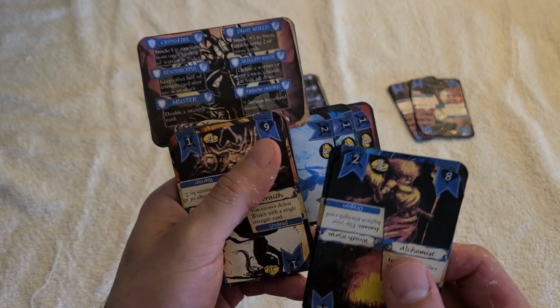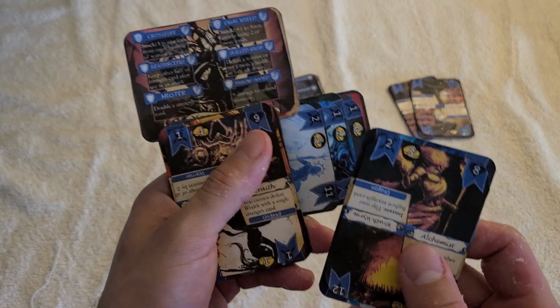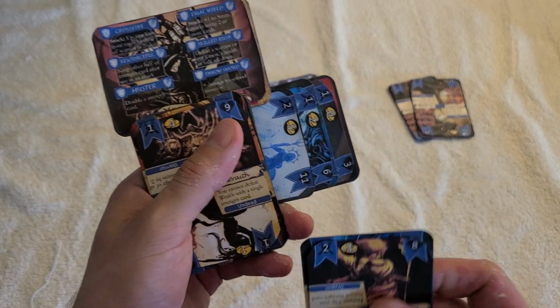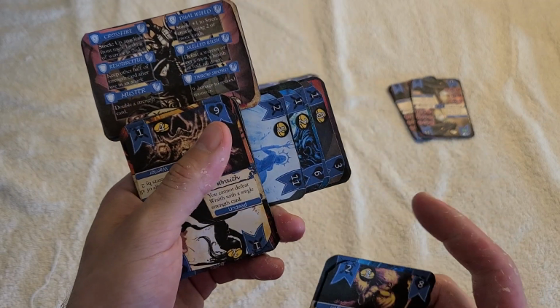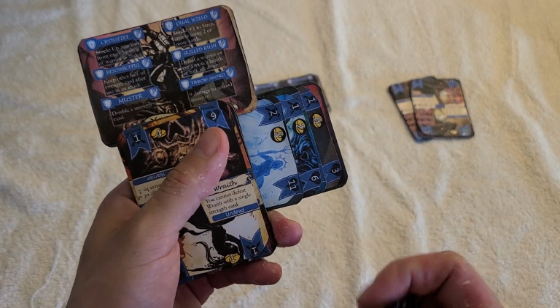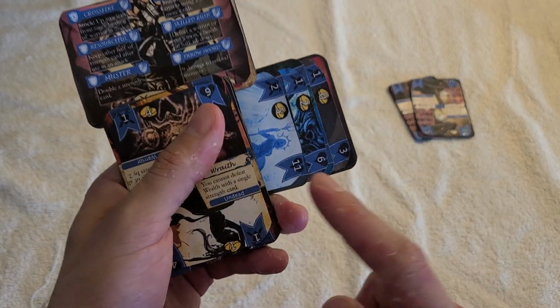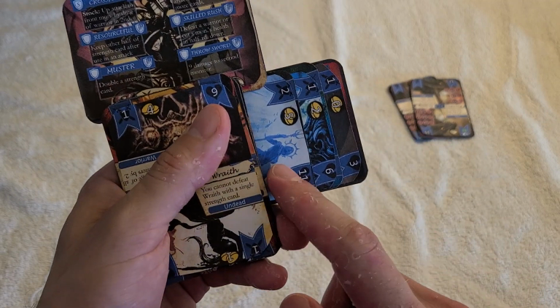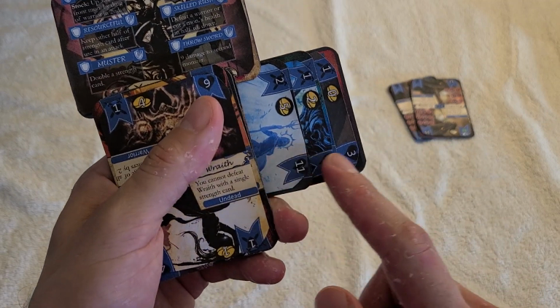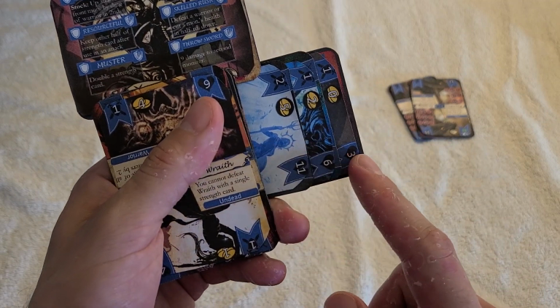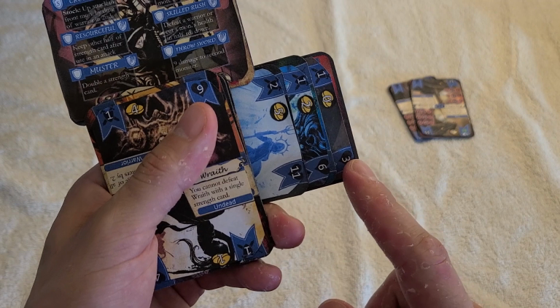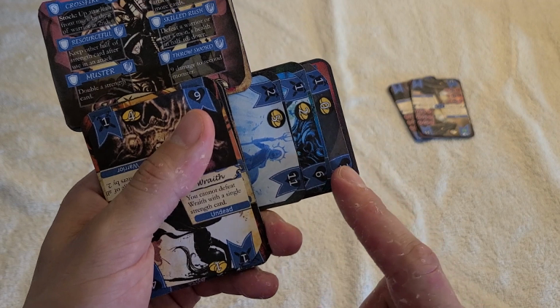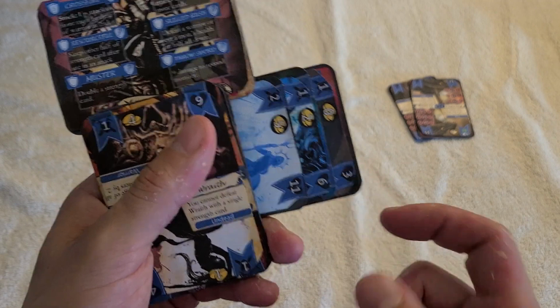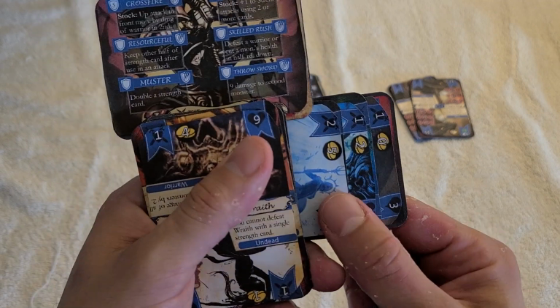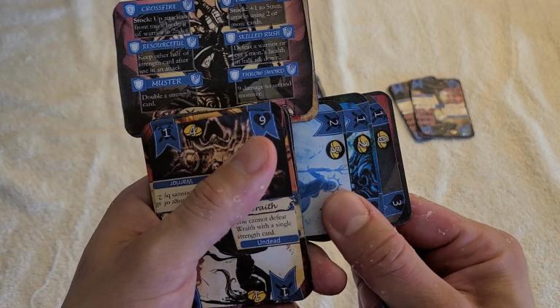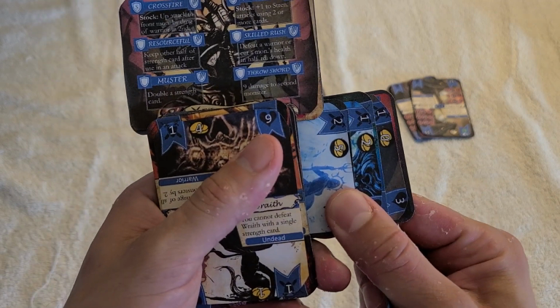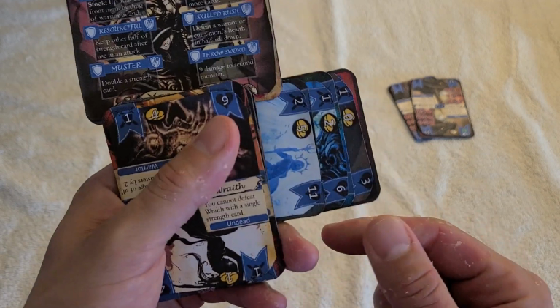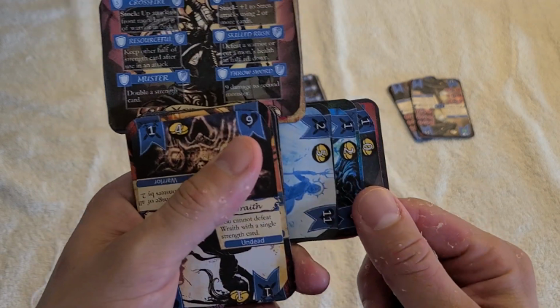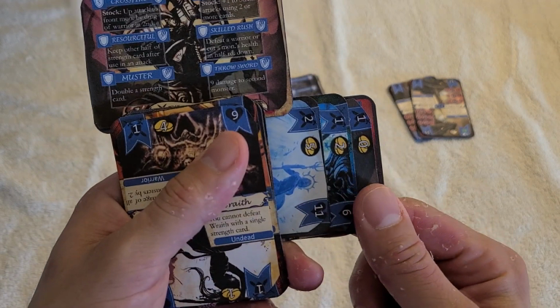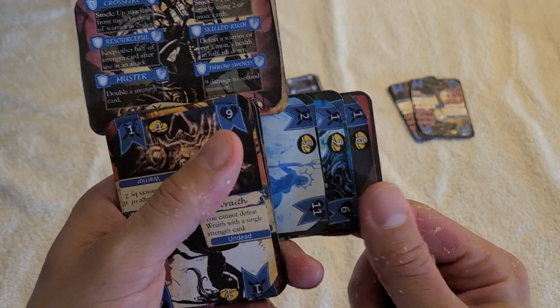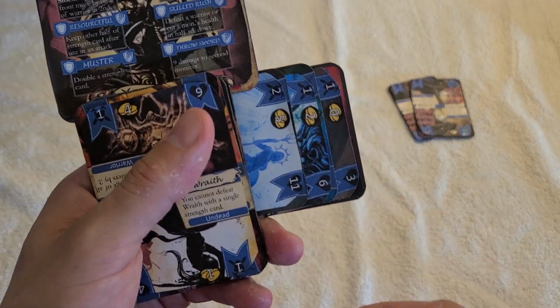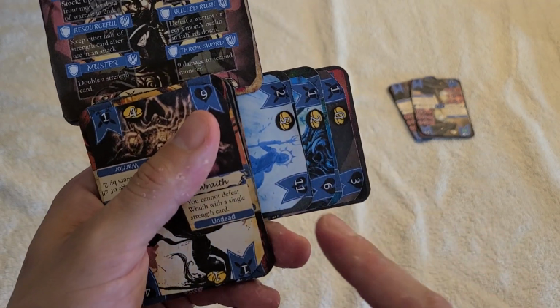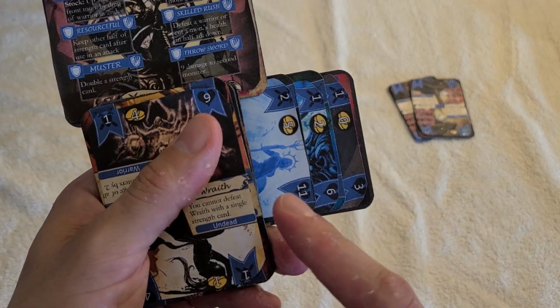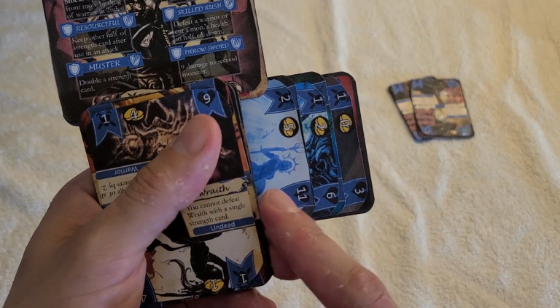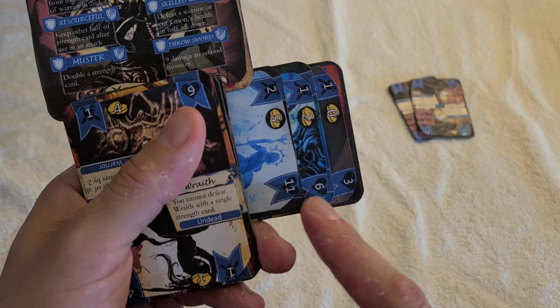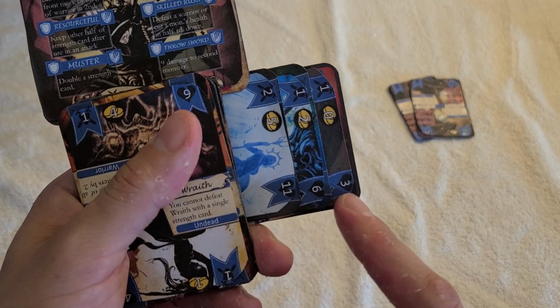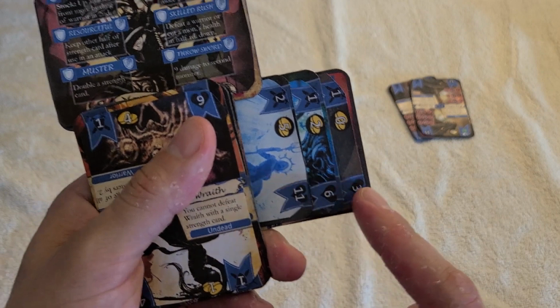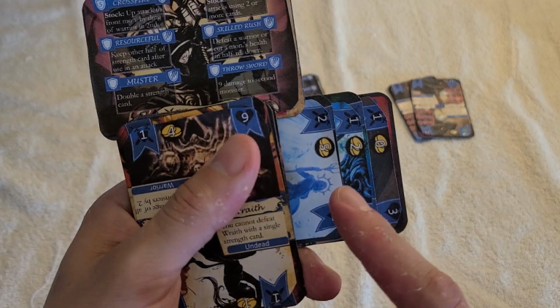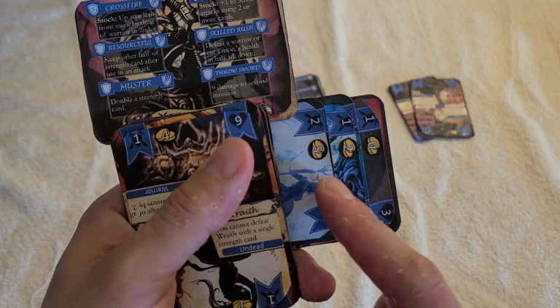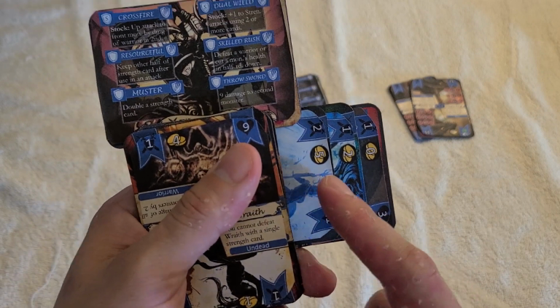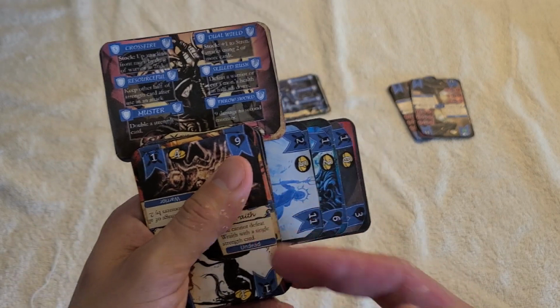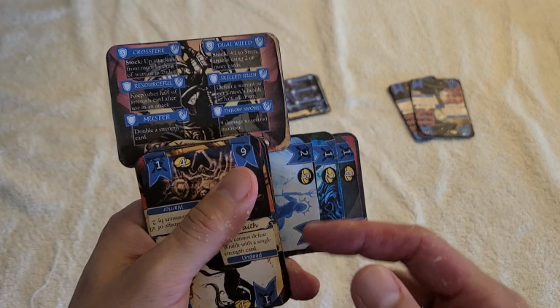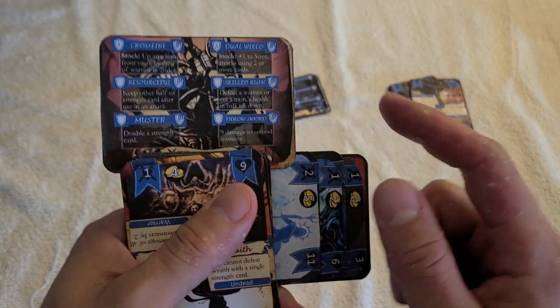You're going to be using a combination of strength attacks. These are randomly drawn from the back of the deck at the beginning of every wave. I'm going to be using these values to try to defeat monsters as they come at me.